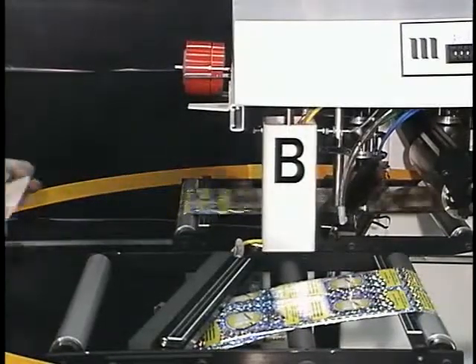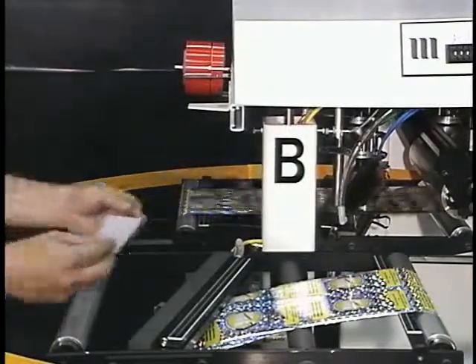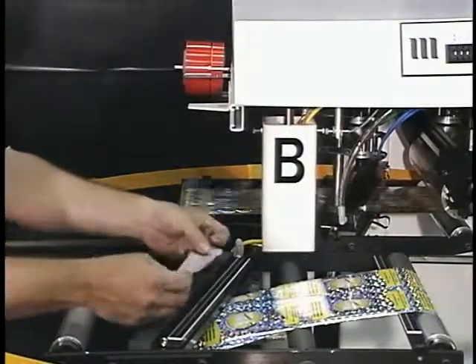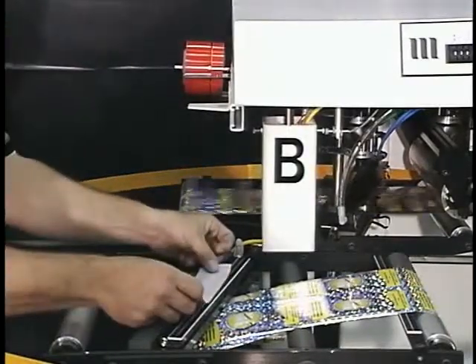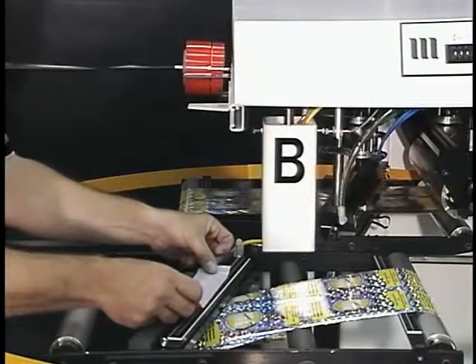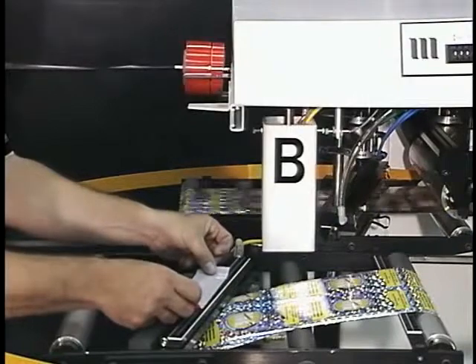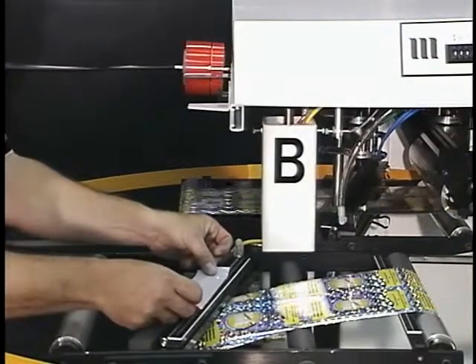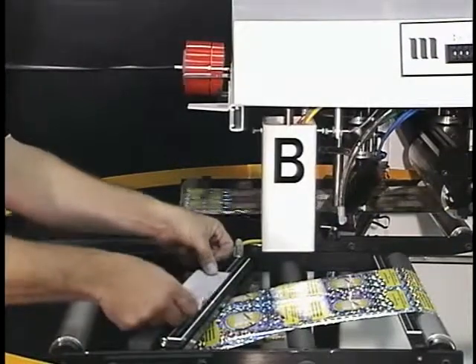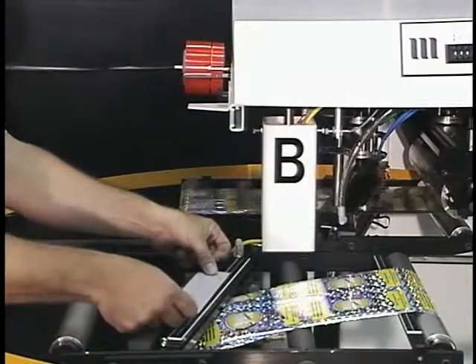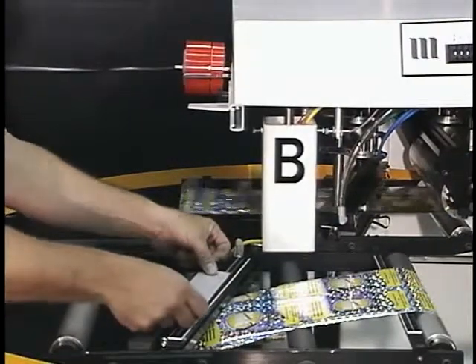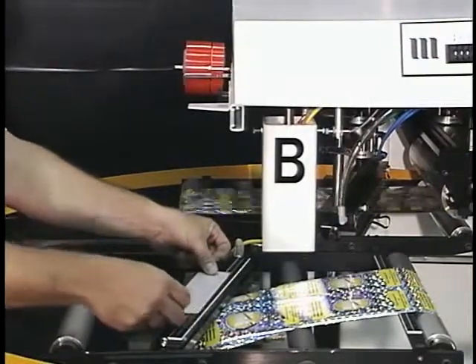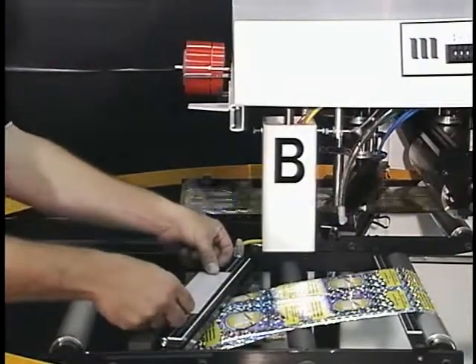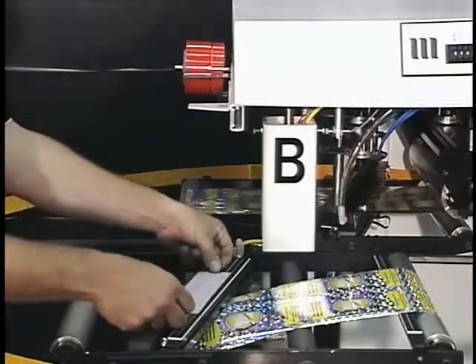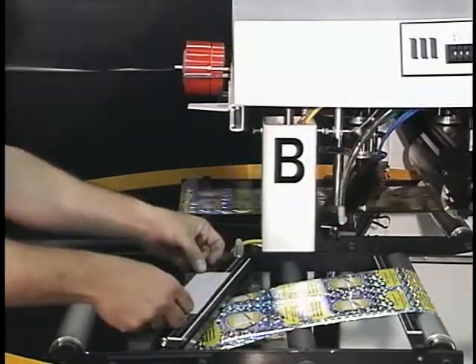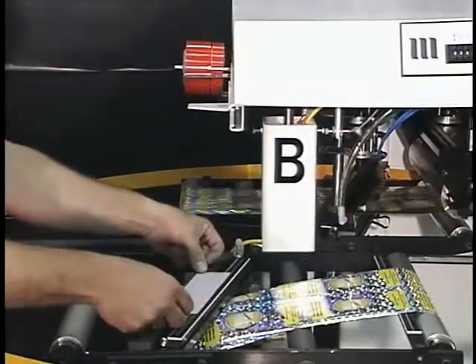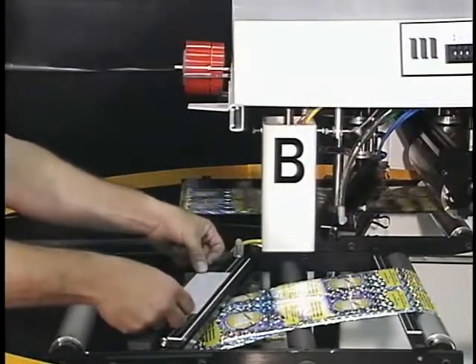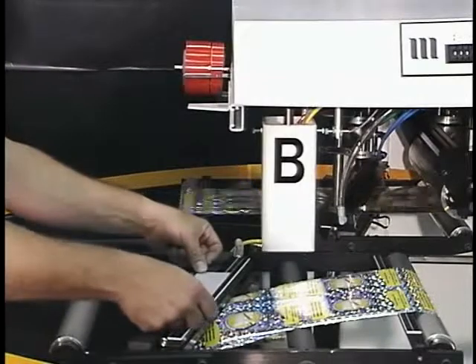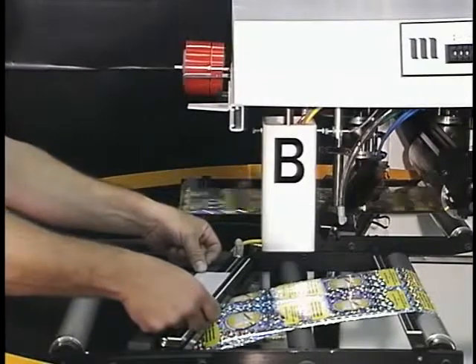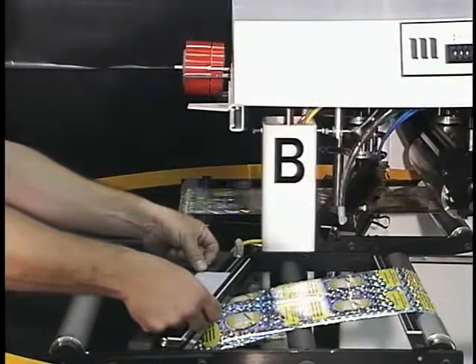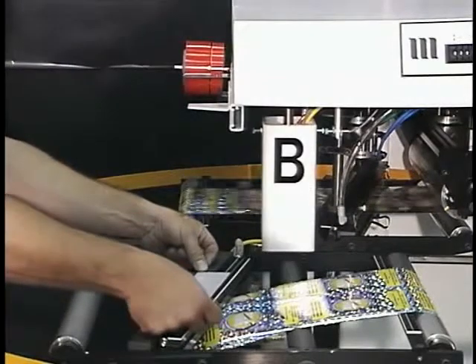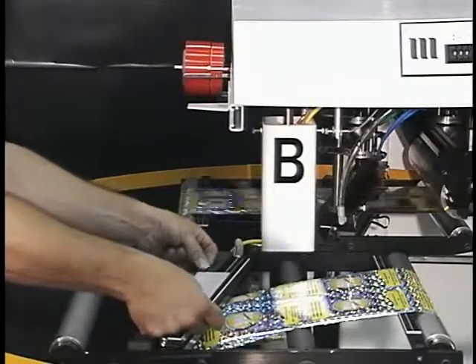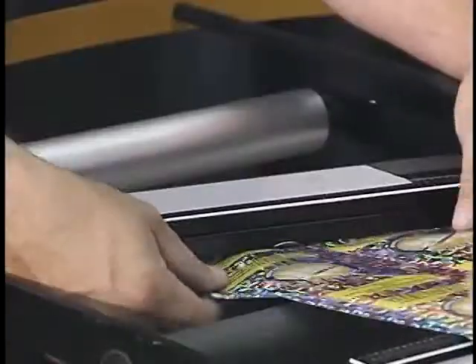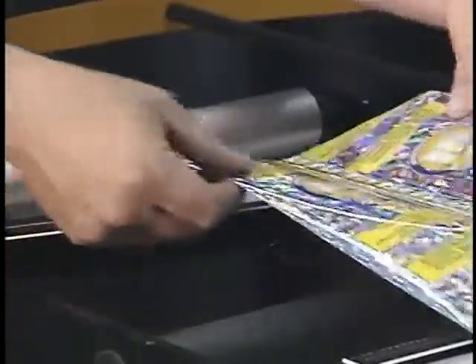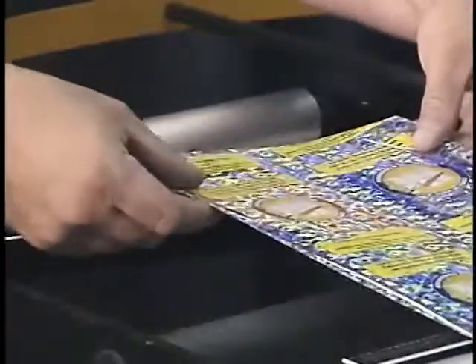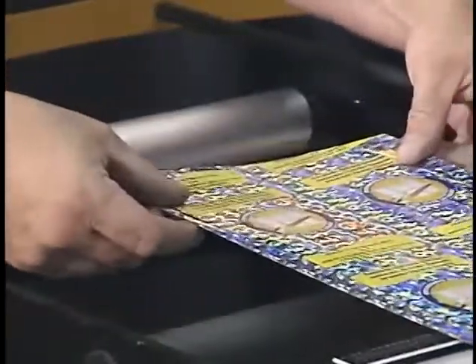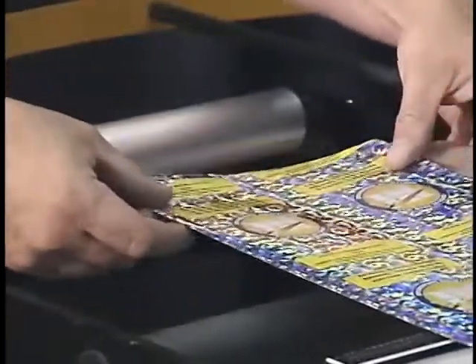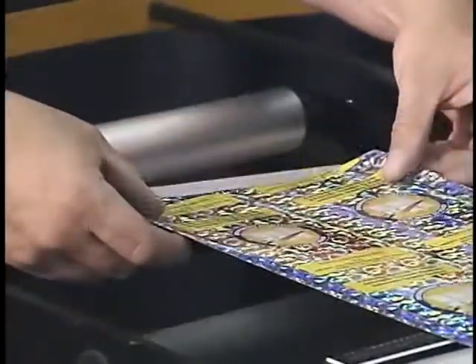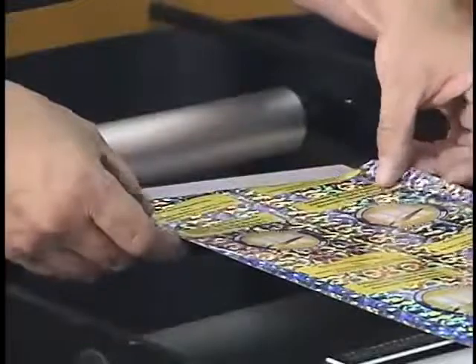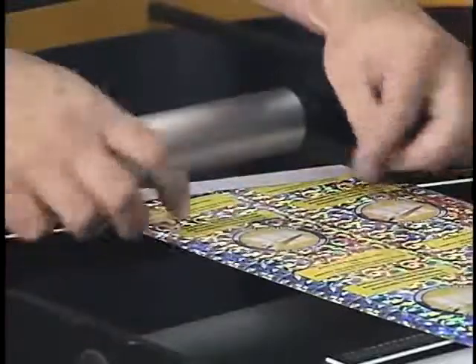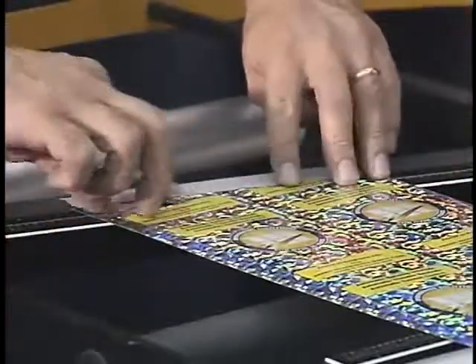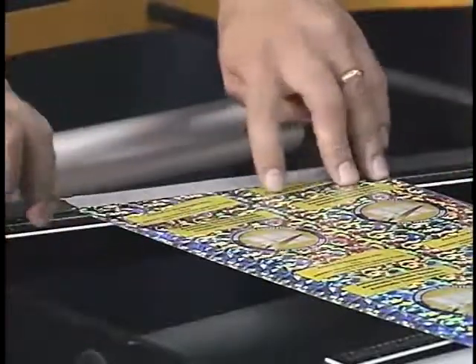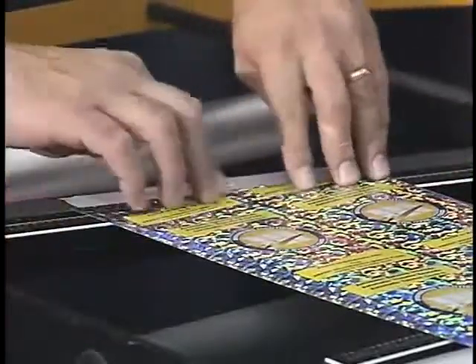Precision tape dispensers allow the operator to apply the correct length of tape without the need for downstream trimmers. Guides in the splice table help the operator position the new web so it is aligned with the expiring web at the splice.